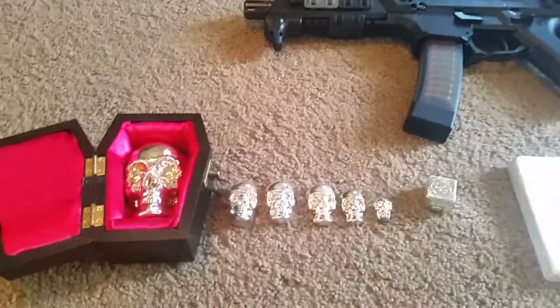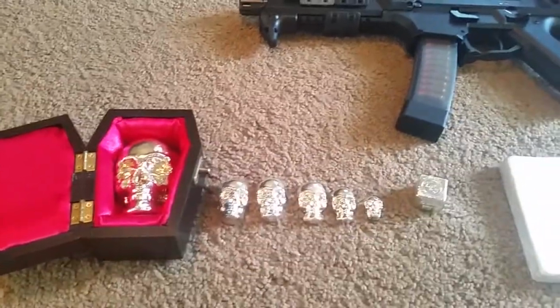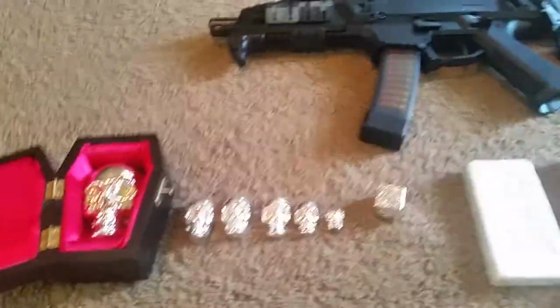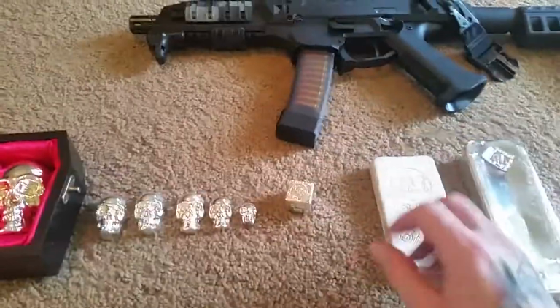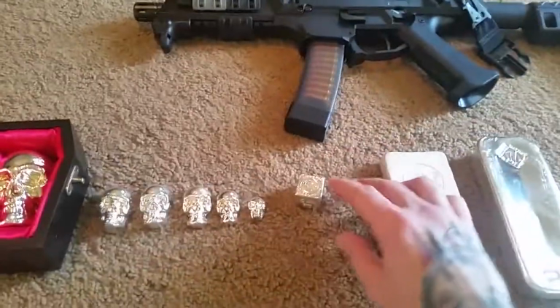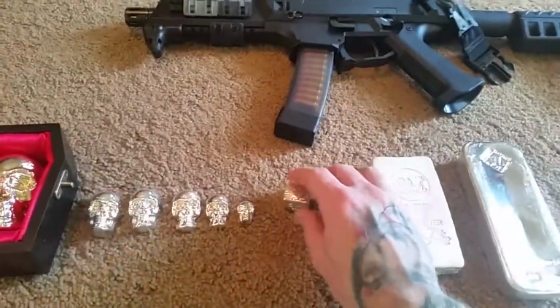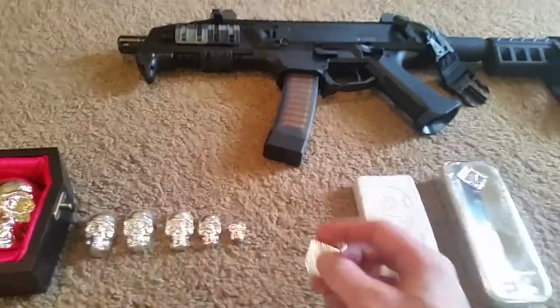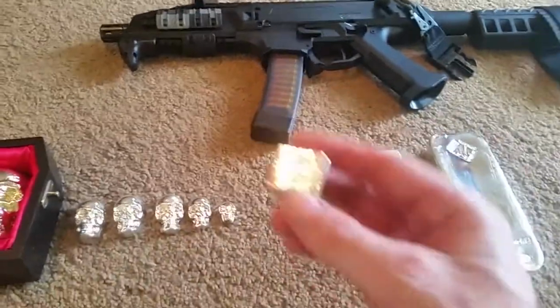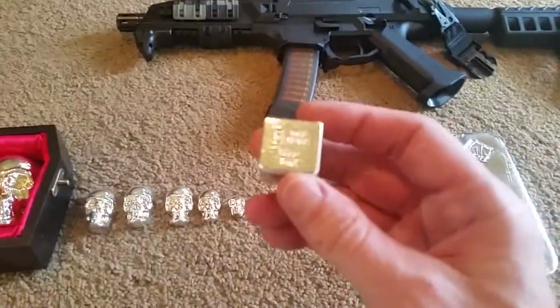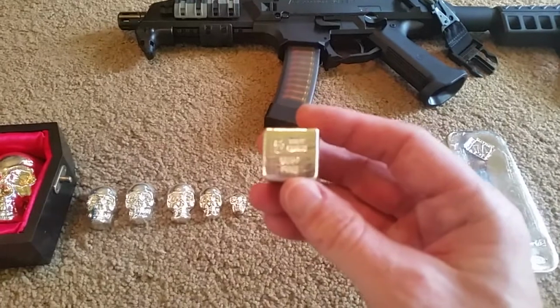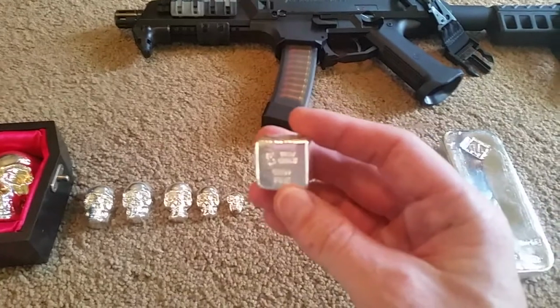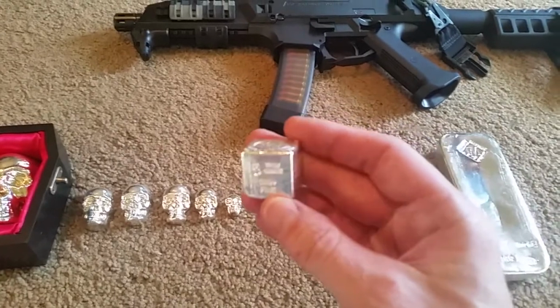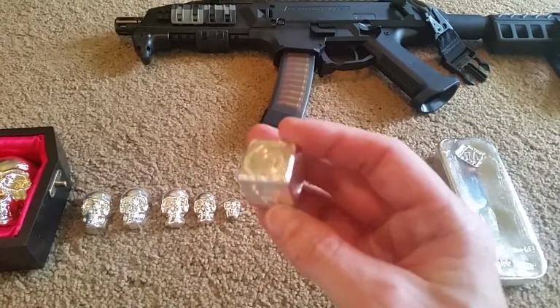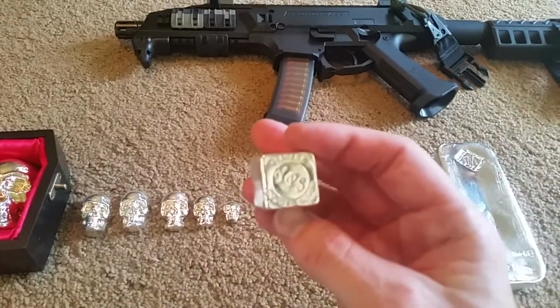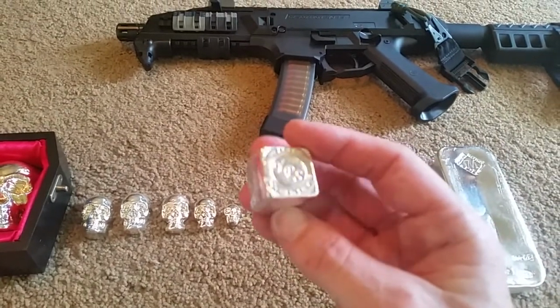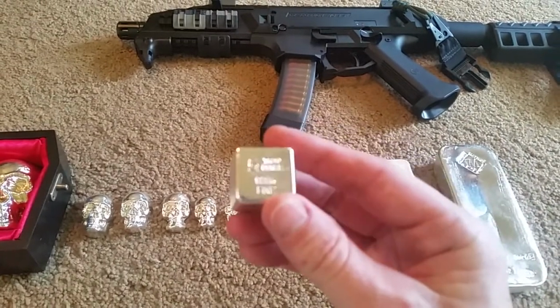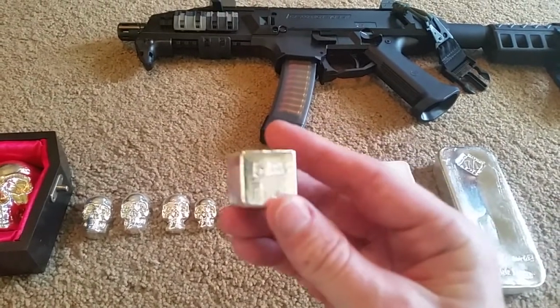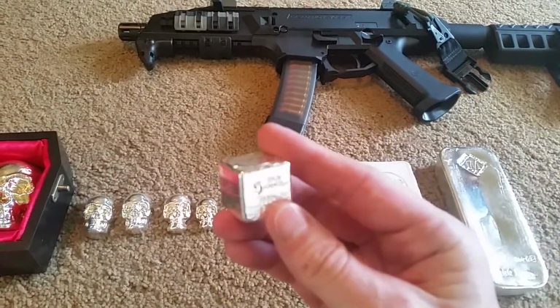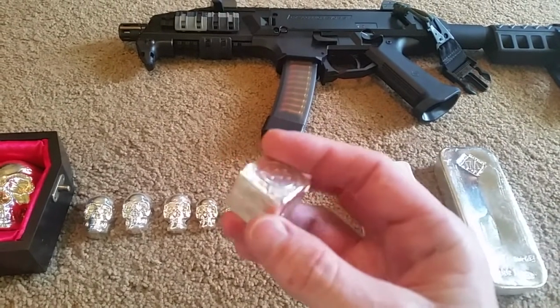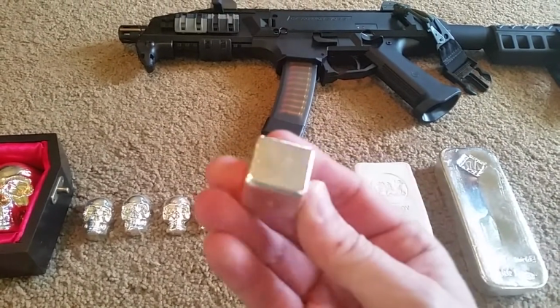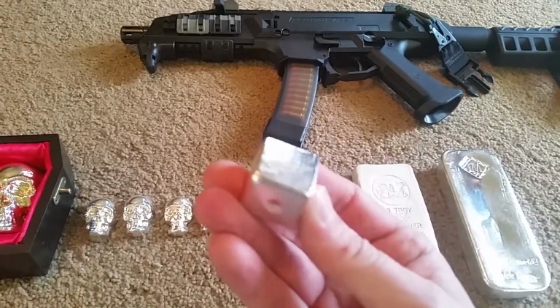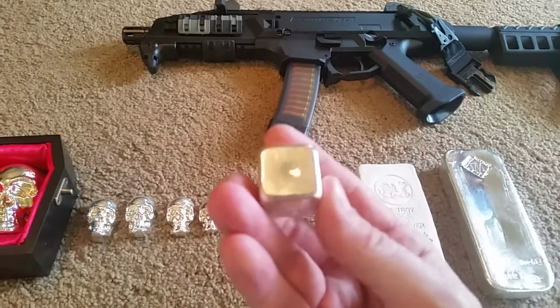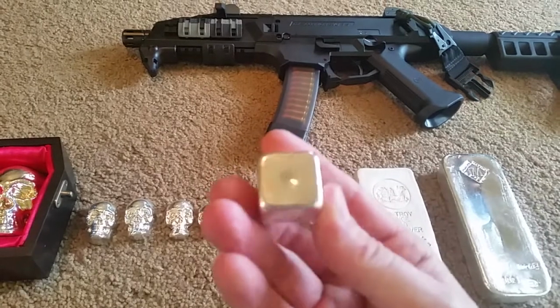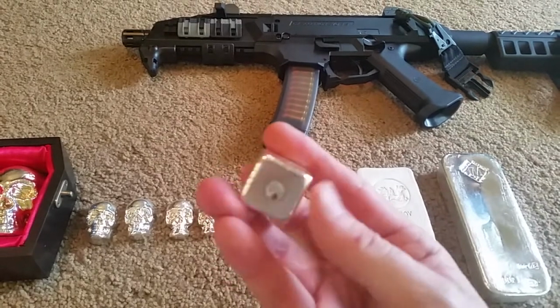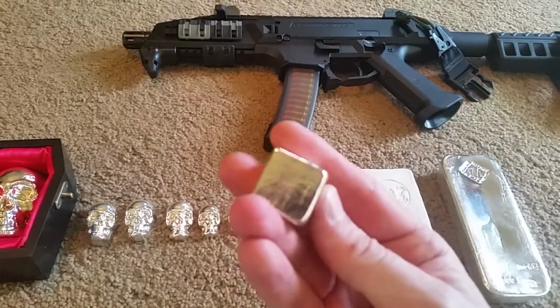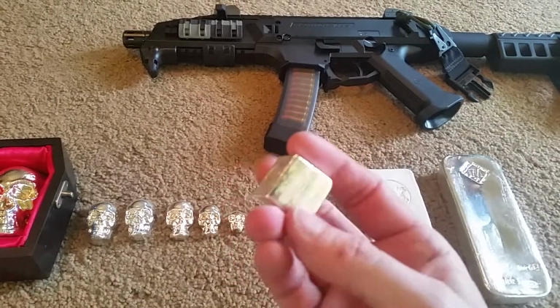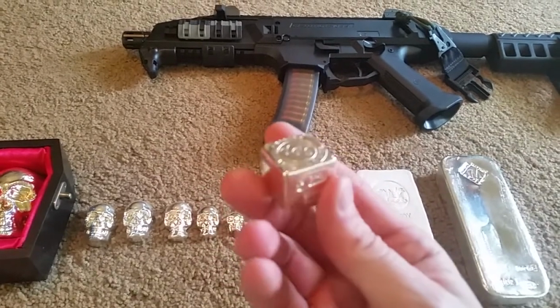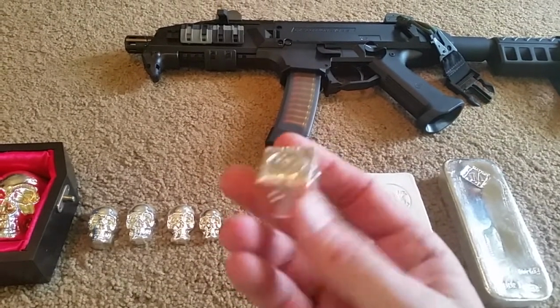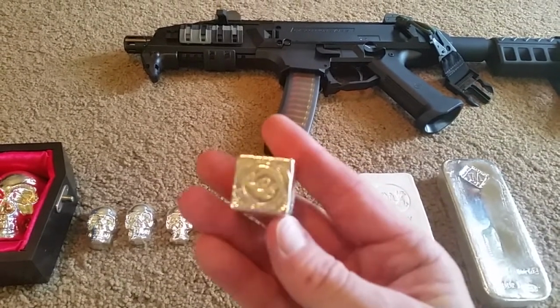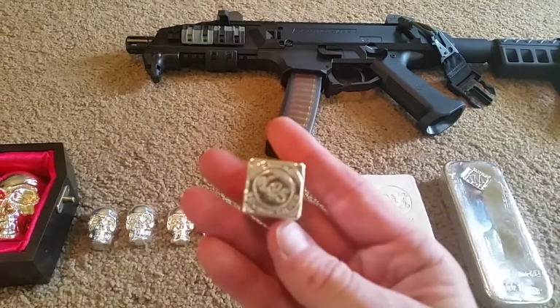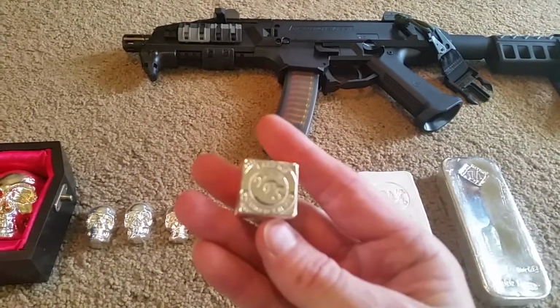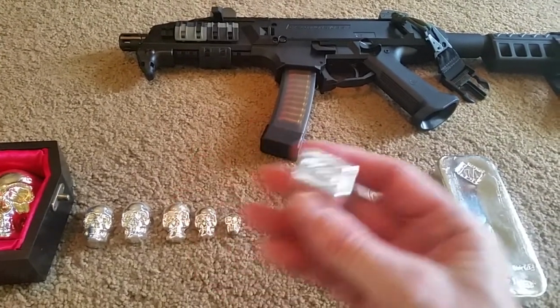The Kilo. Very nice. Also, I picked this up from YPS a while back — a five-ounce cube. Very cool piece. Feels good in the hand.